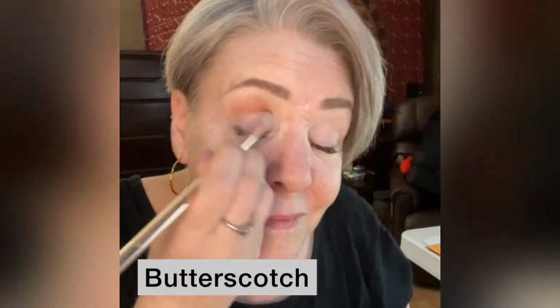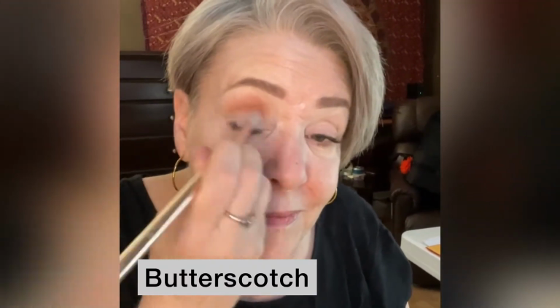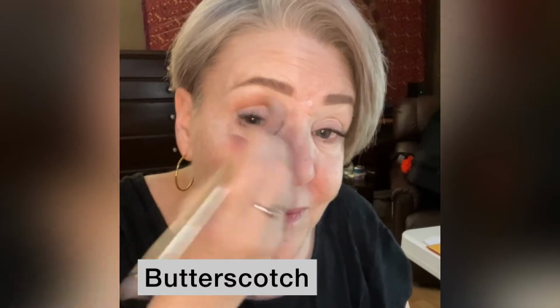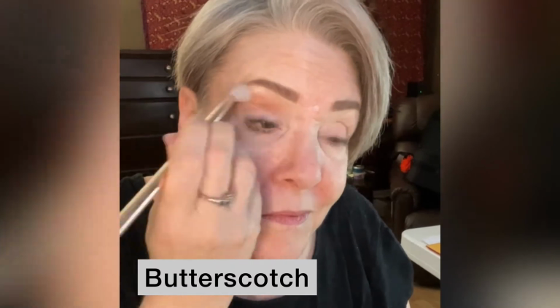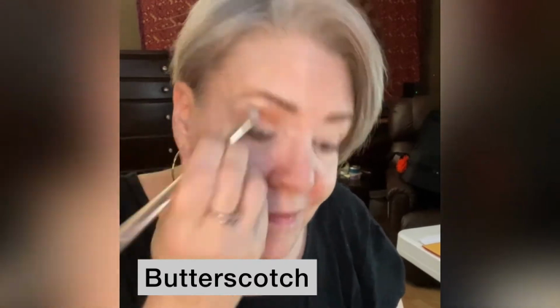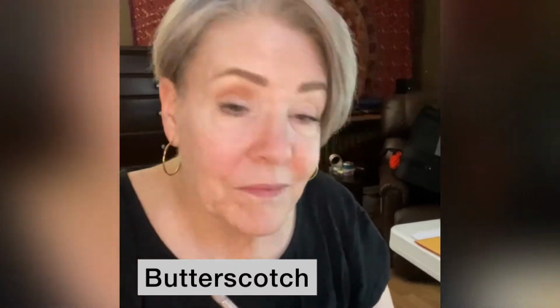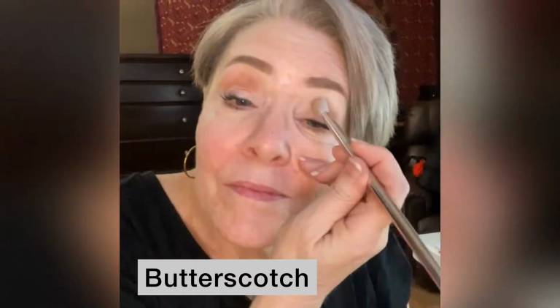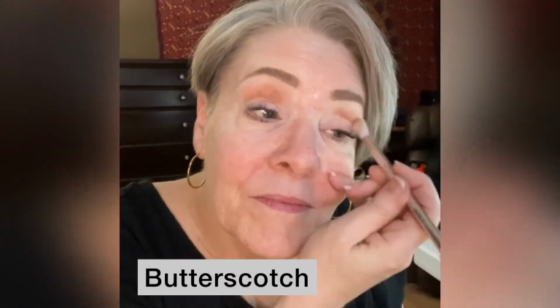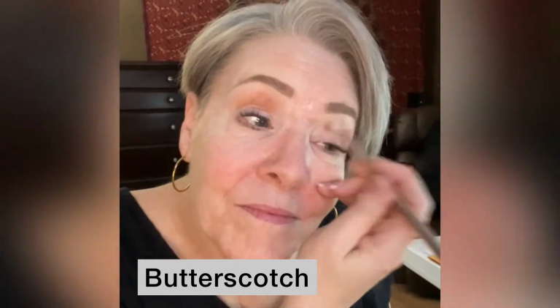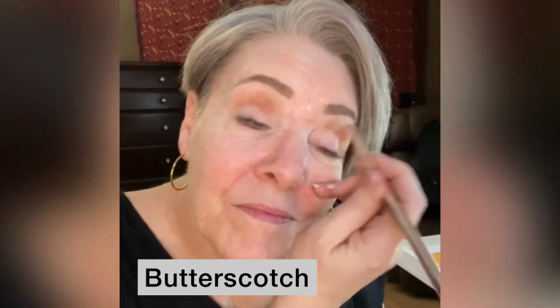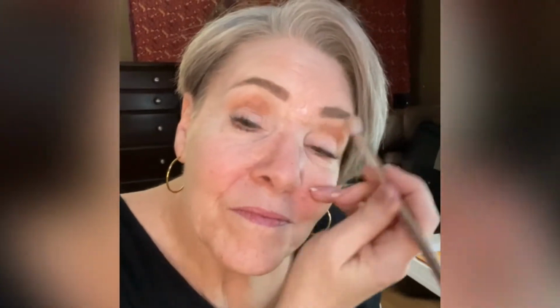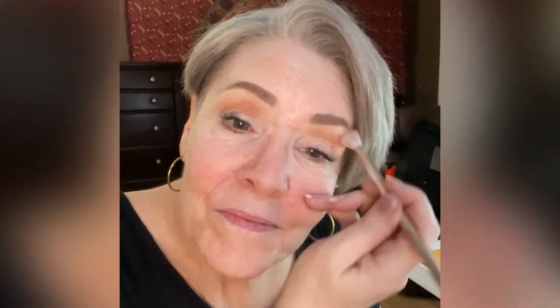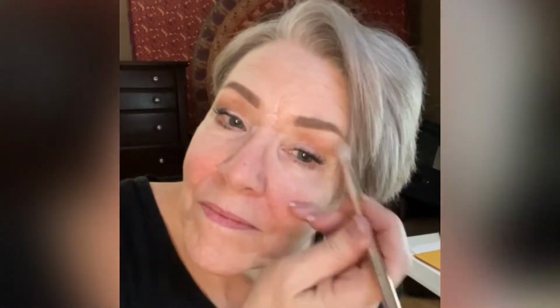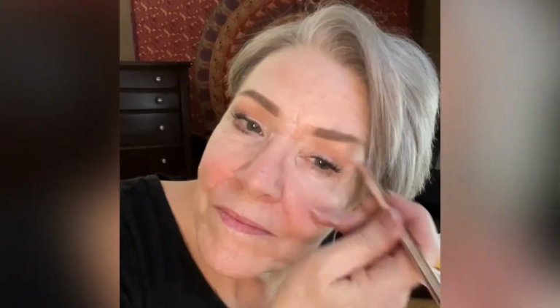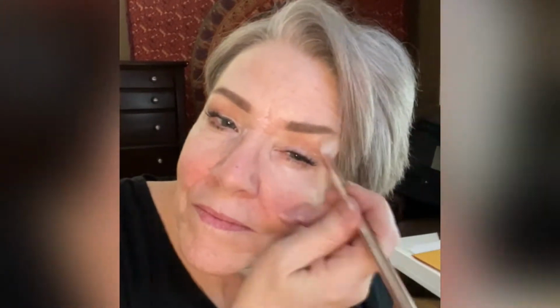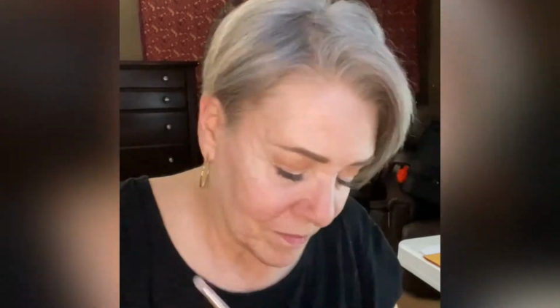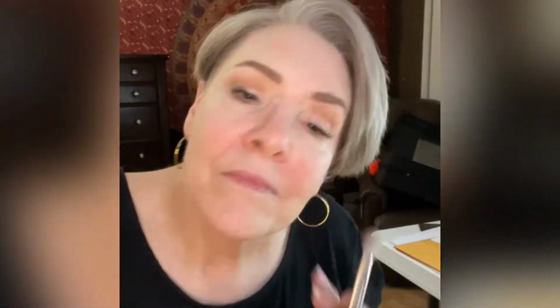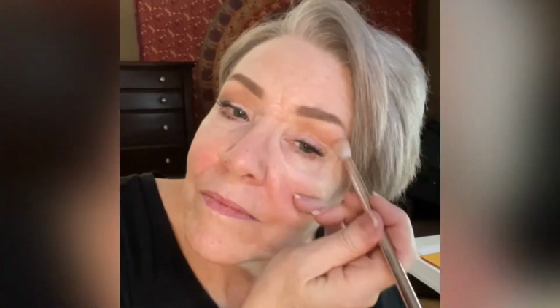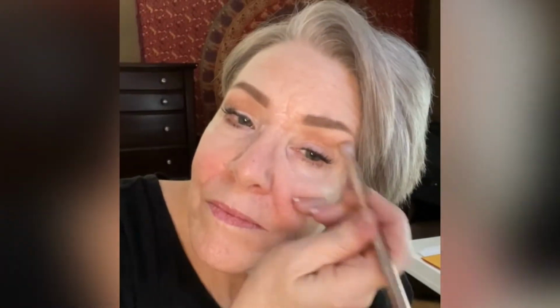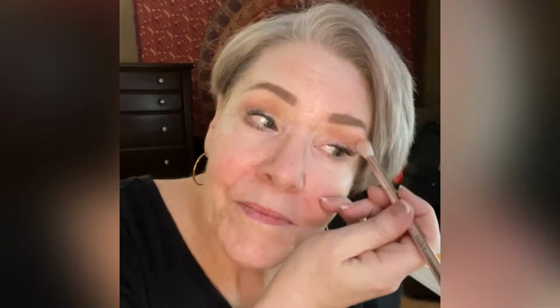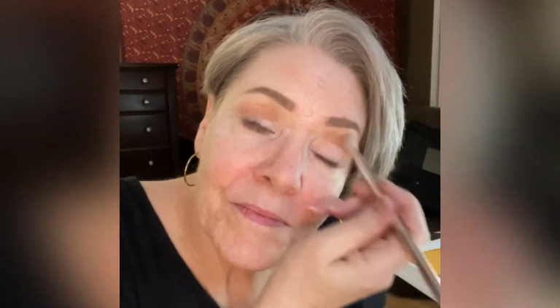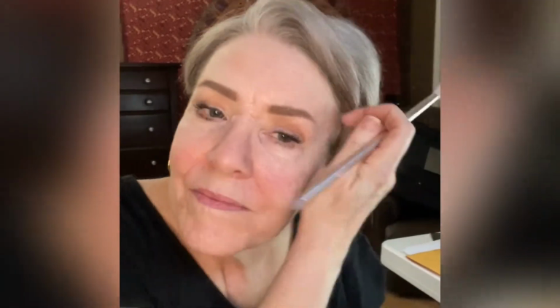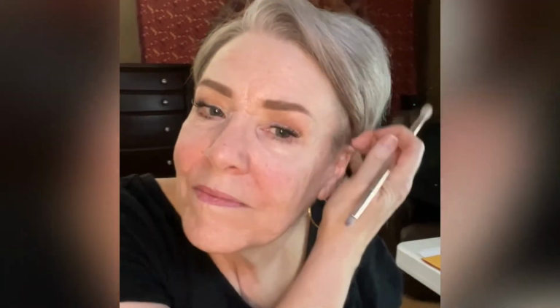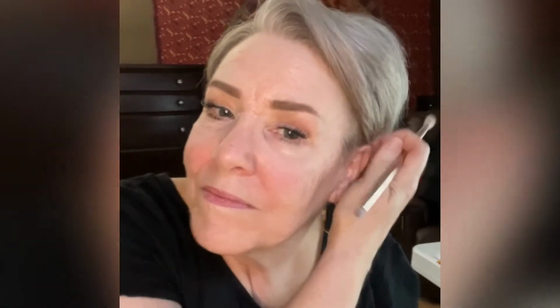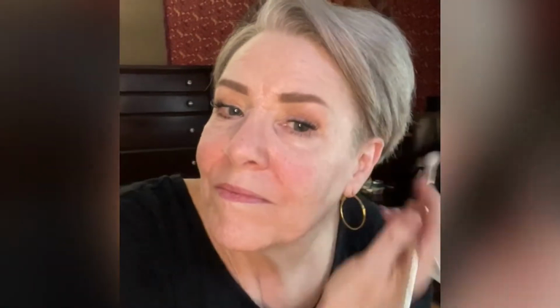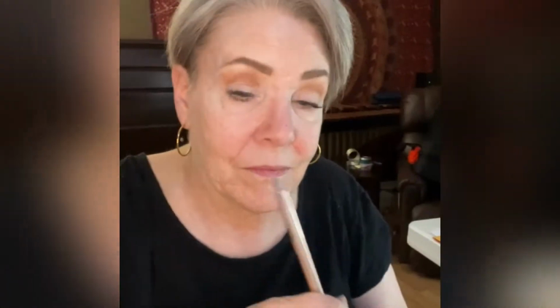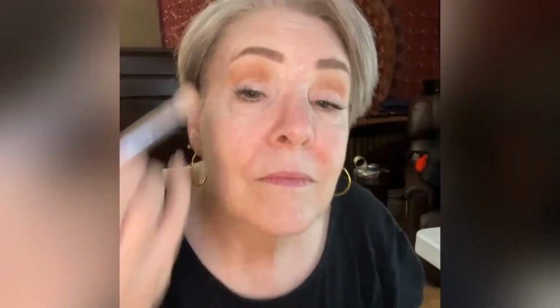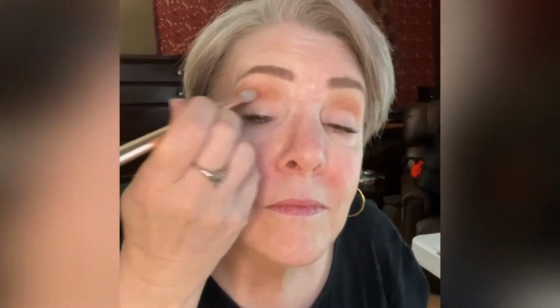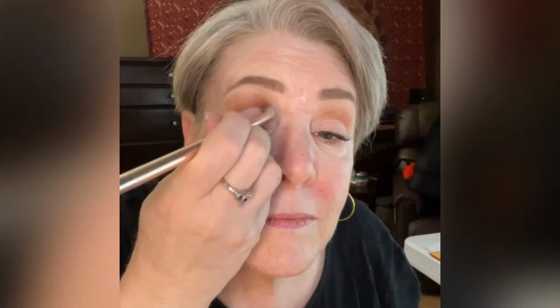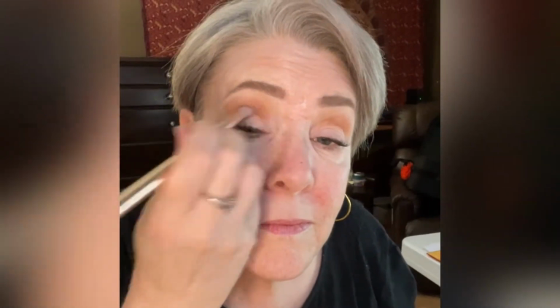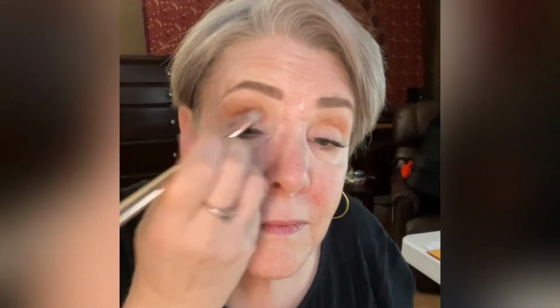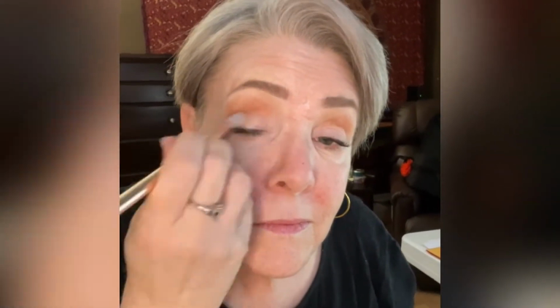I'm starting with a shade called Butterscotch. It's going up above my normal crease because I have hooded eyes and you need to get it high so that you can see it.